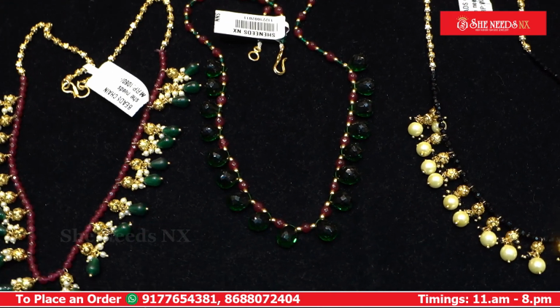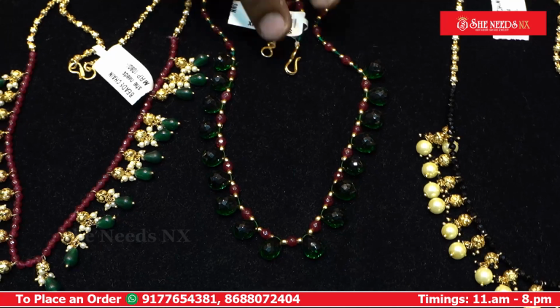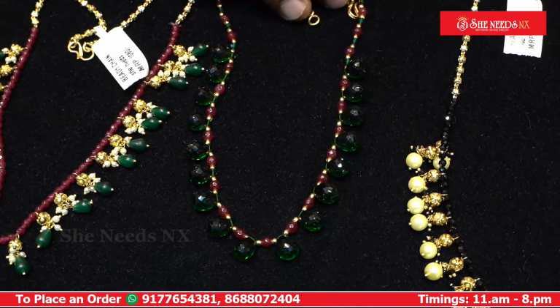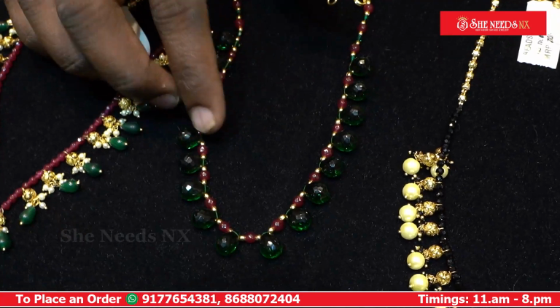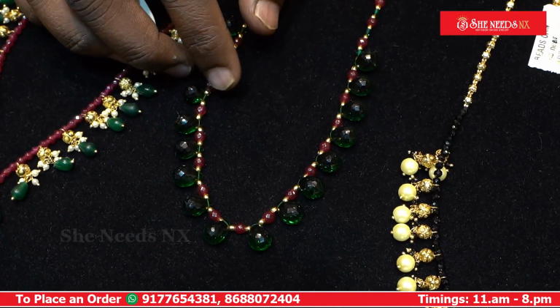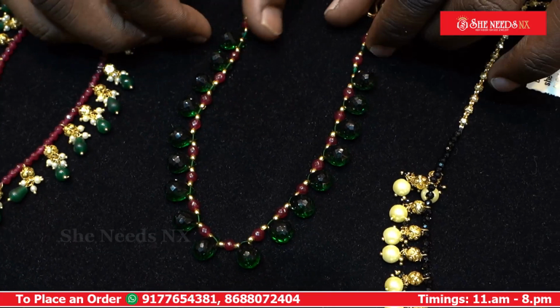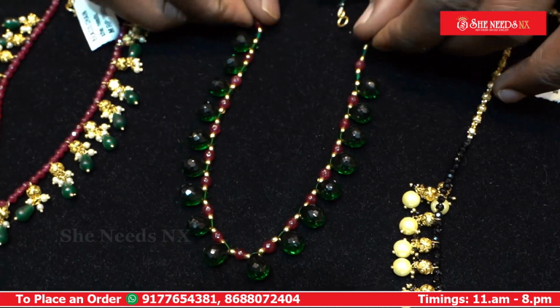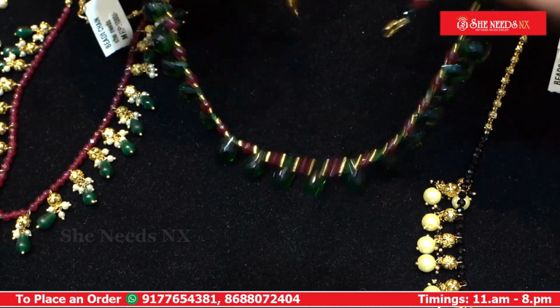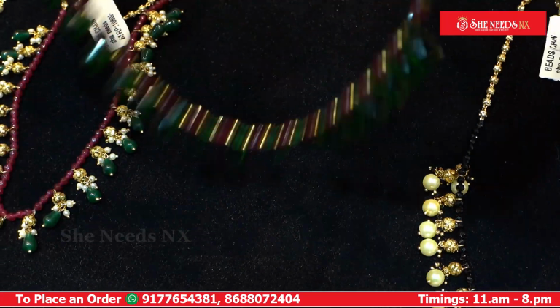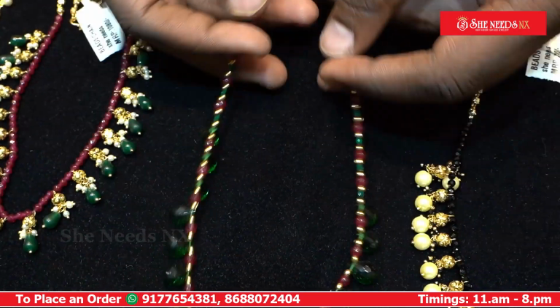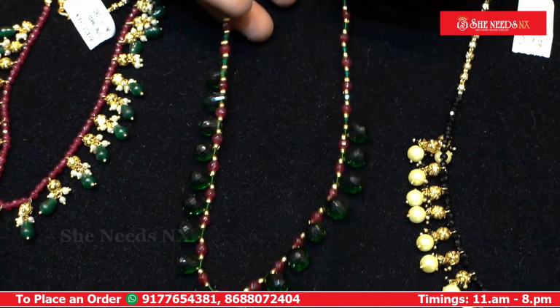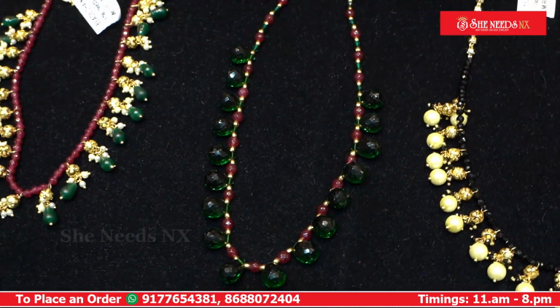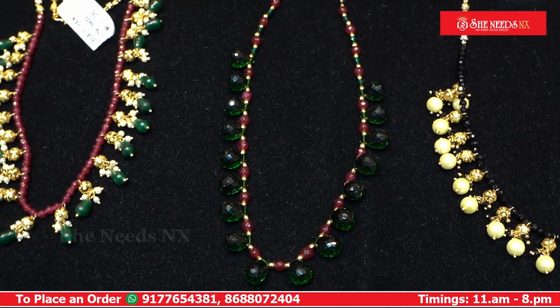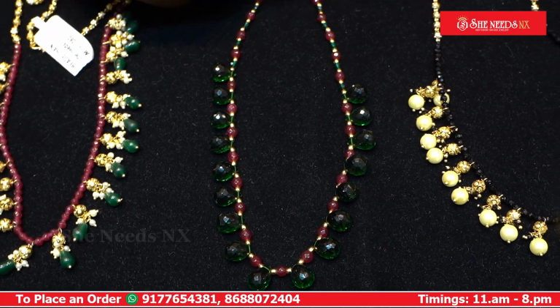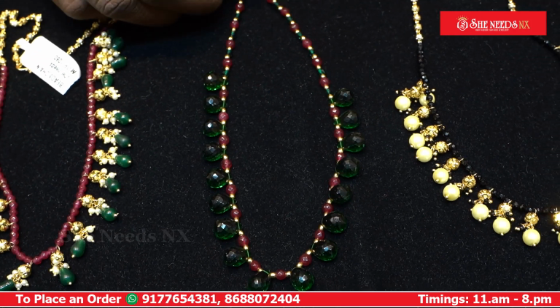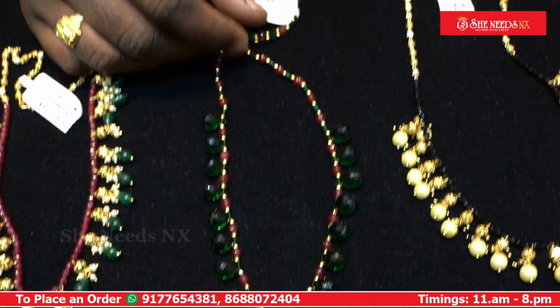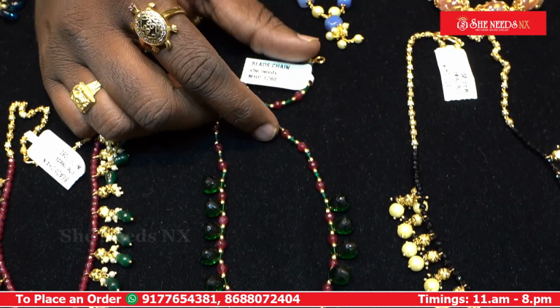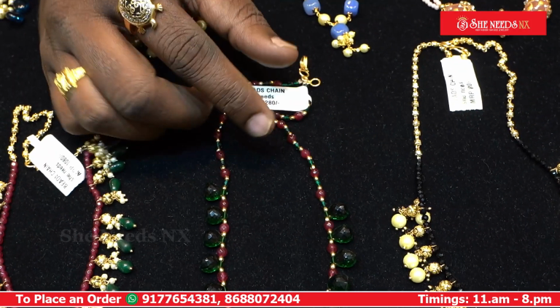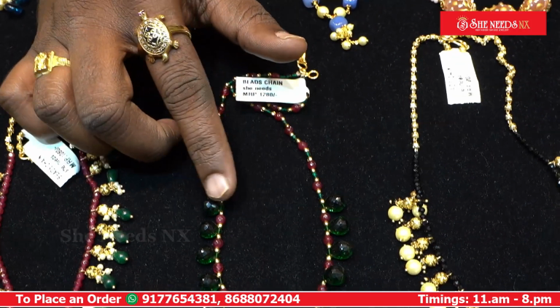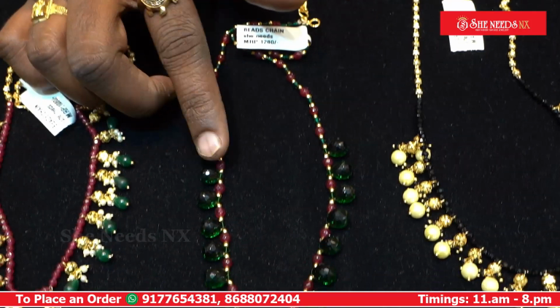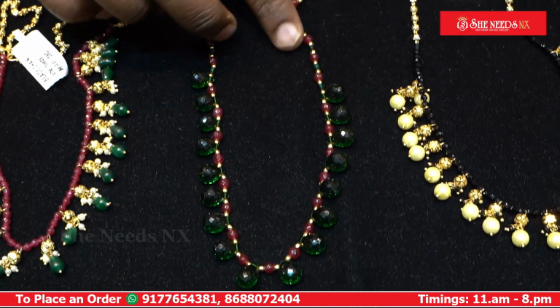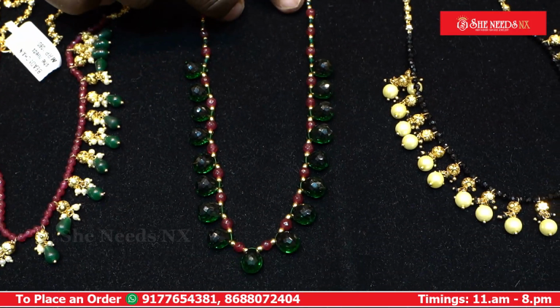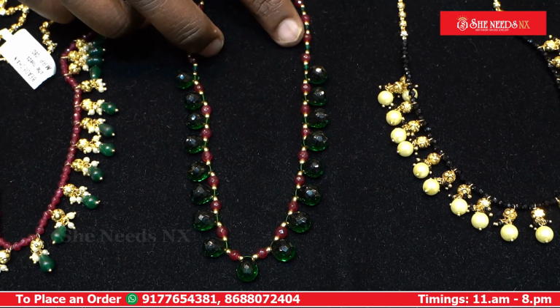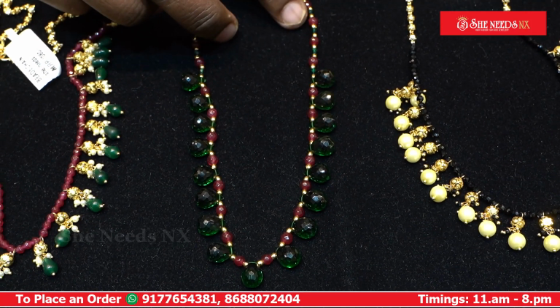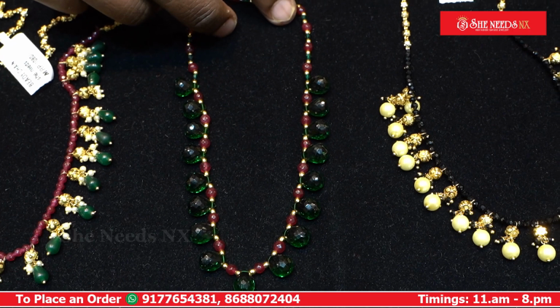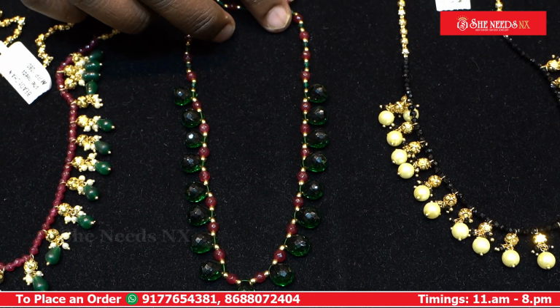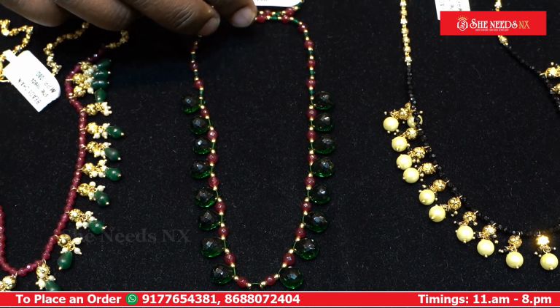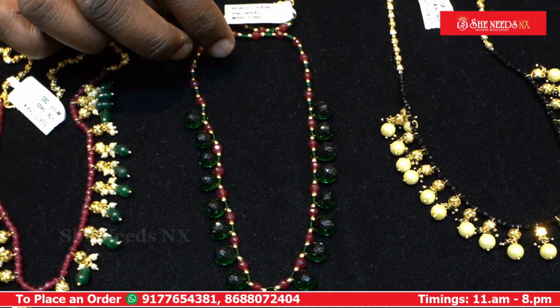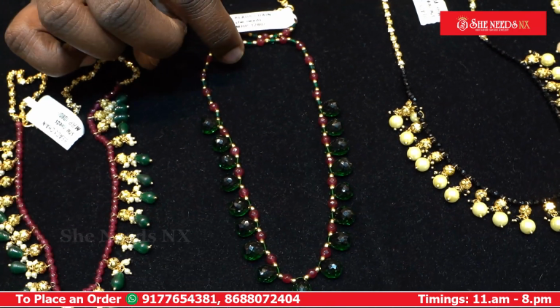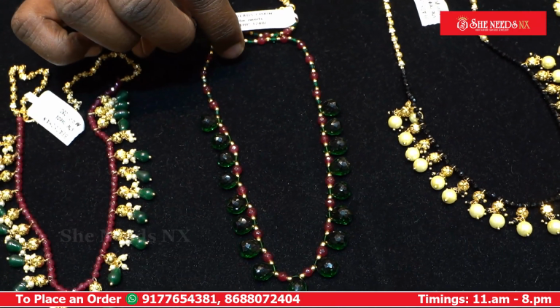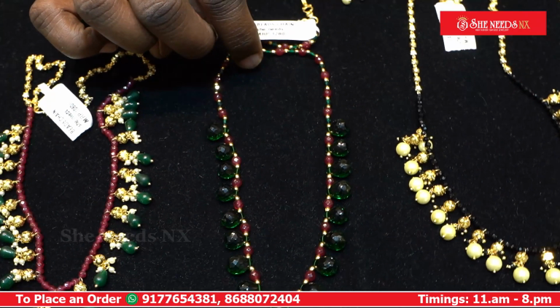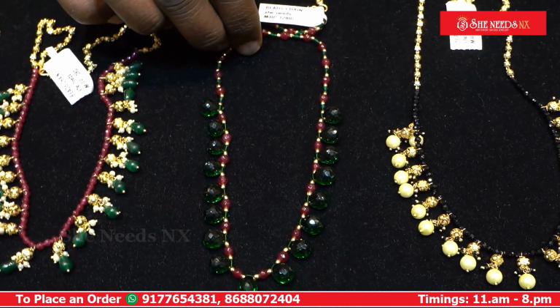We have scissor drops with an onyx combination — a red-green combination. This is beautiful. We have the original stones, onyx, and spinnels. The cost is $880.